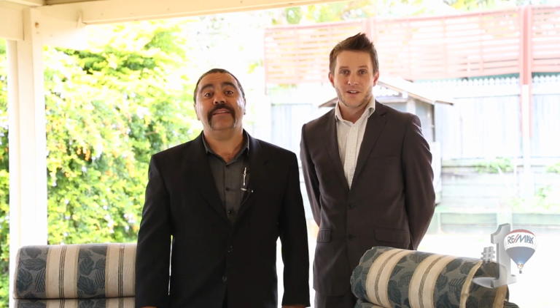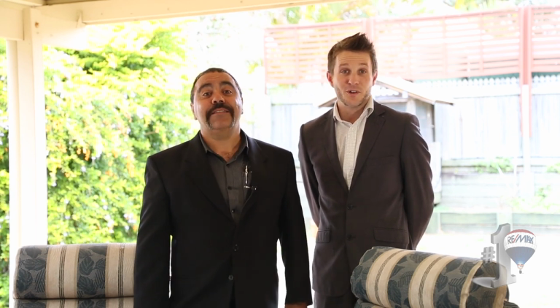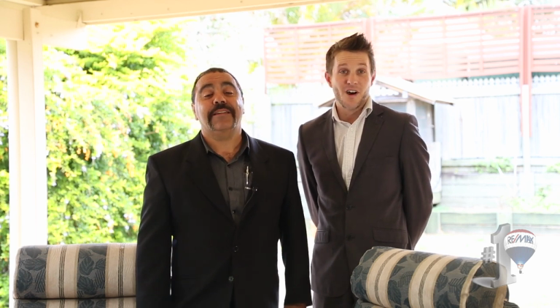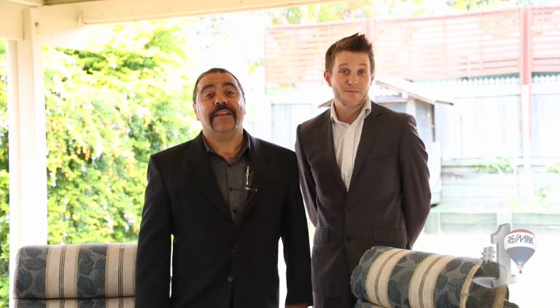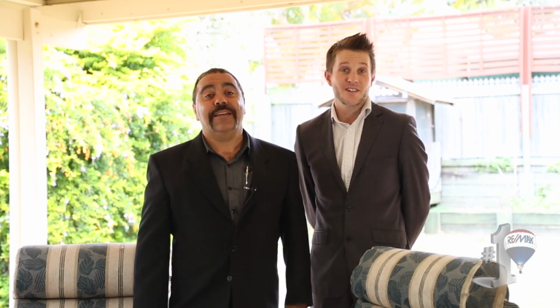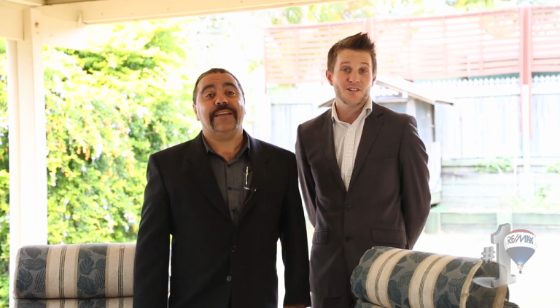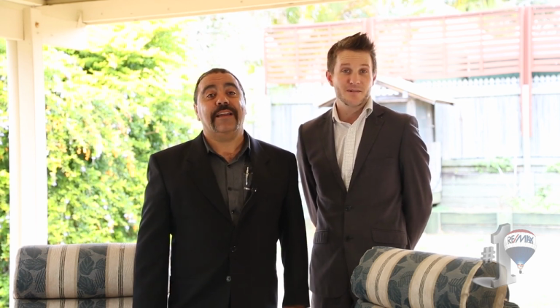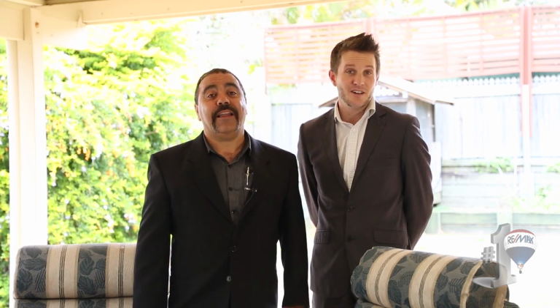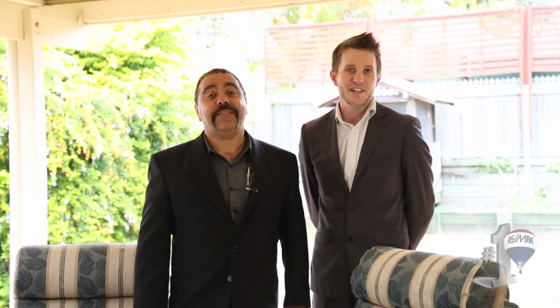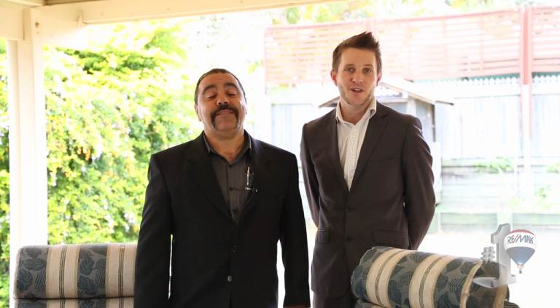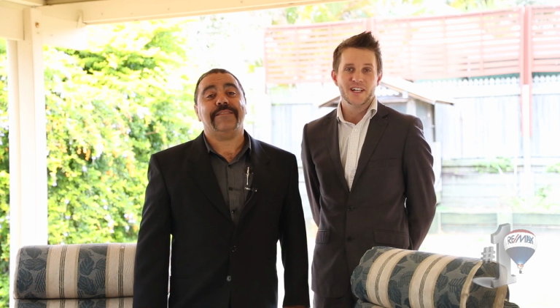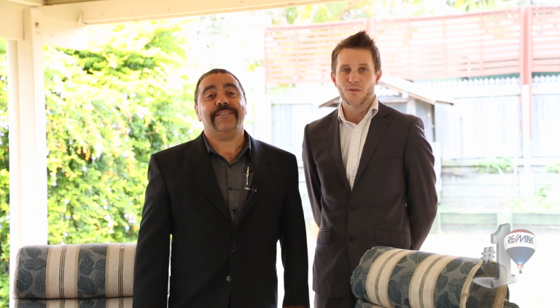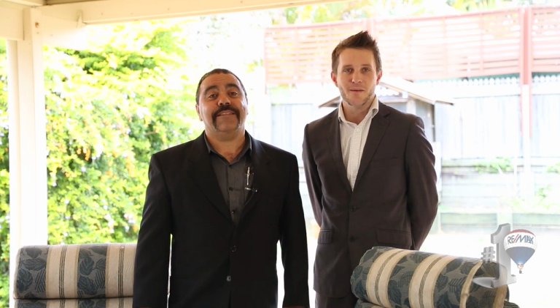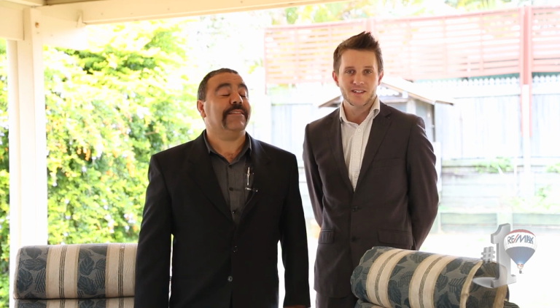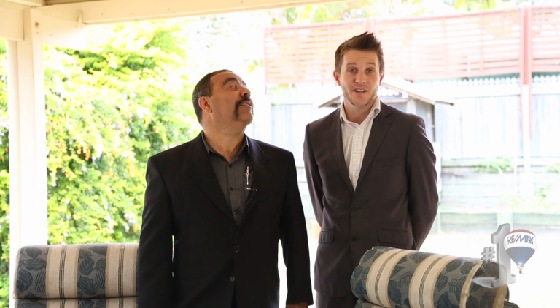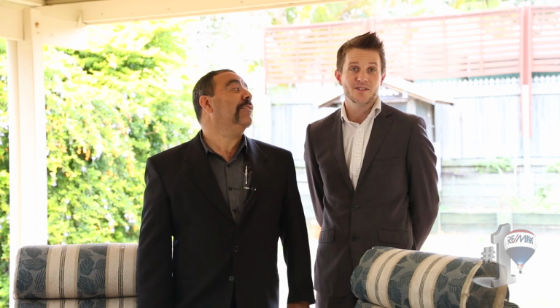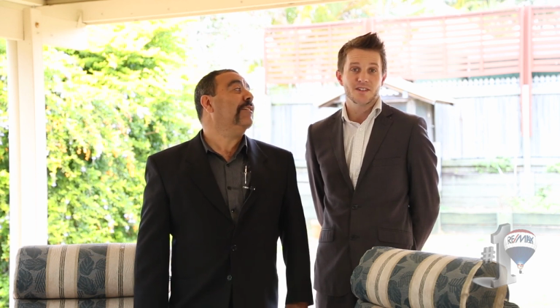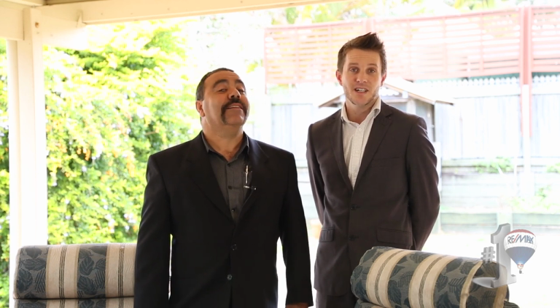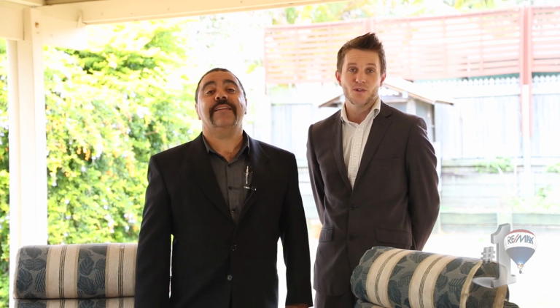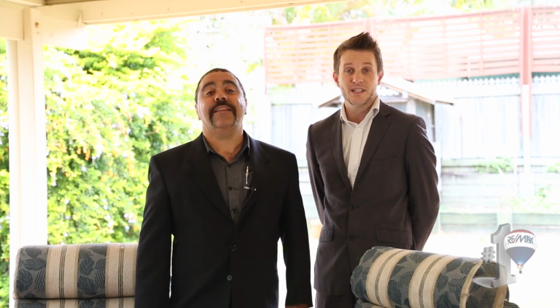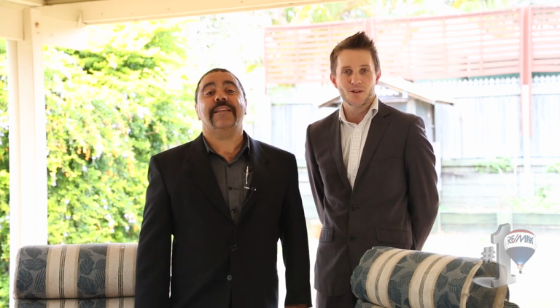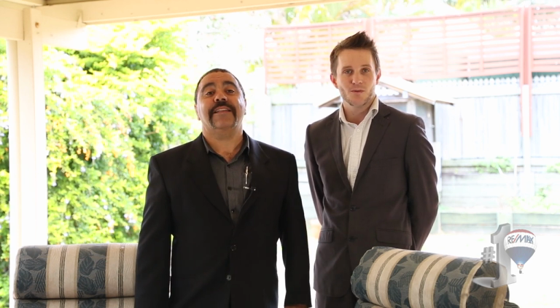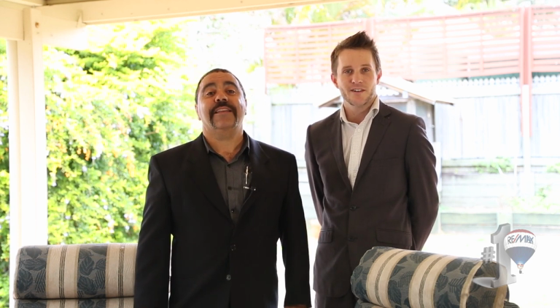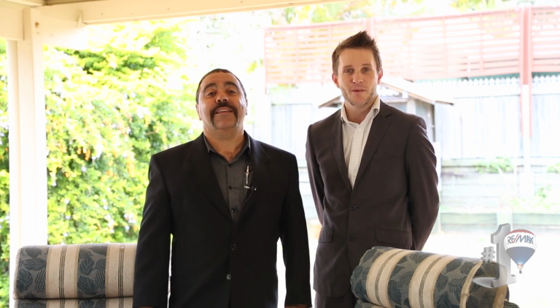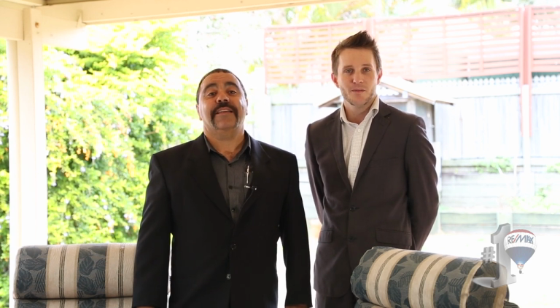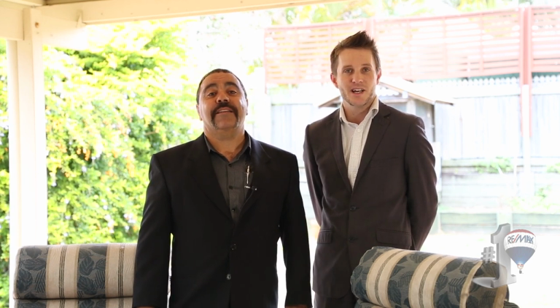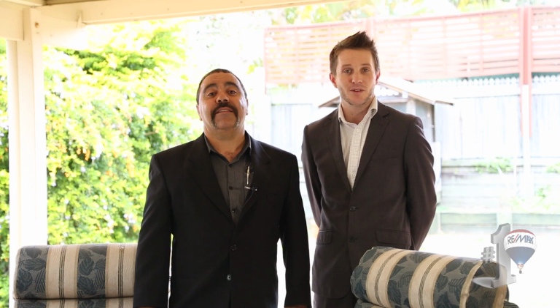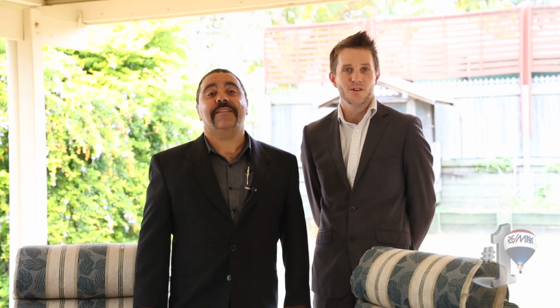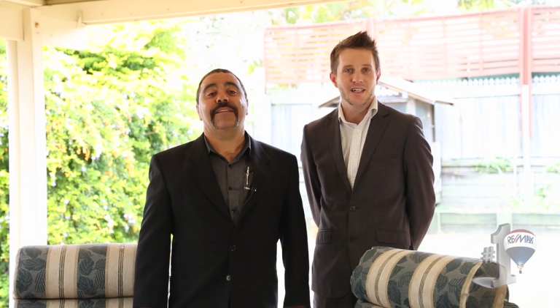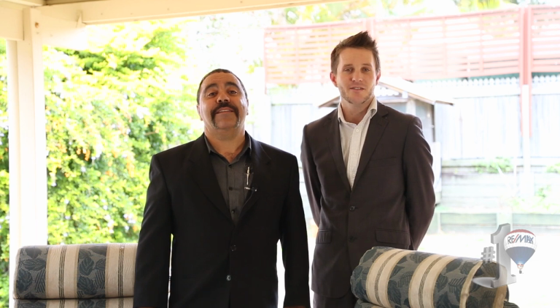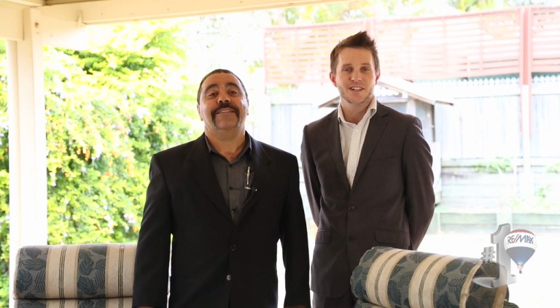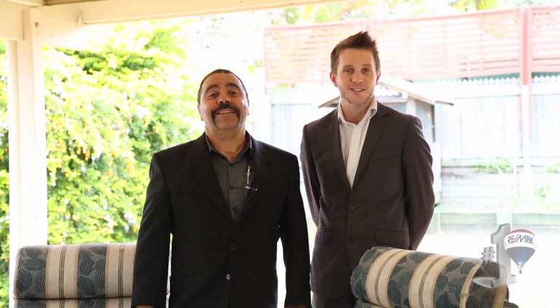To book your private inspection, contact myself Daniel Burfine or Reno Musket on the numbers you can see, or simply come along to one of our open homes. We look forward to meeting you very soon.